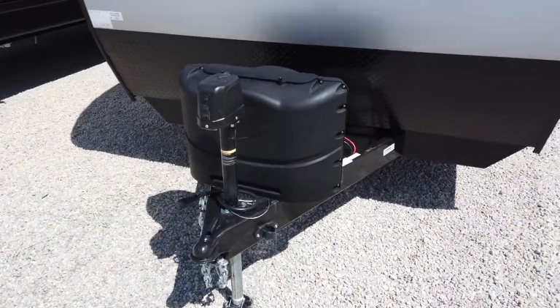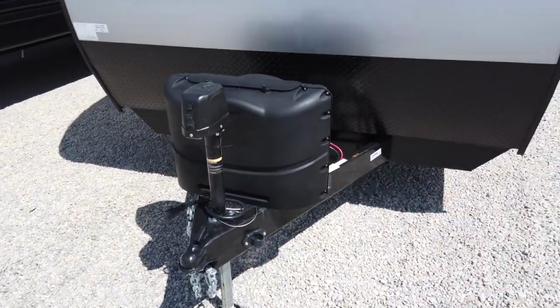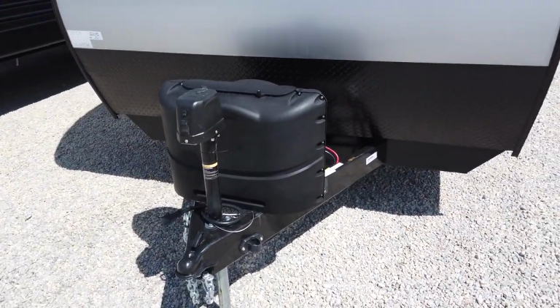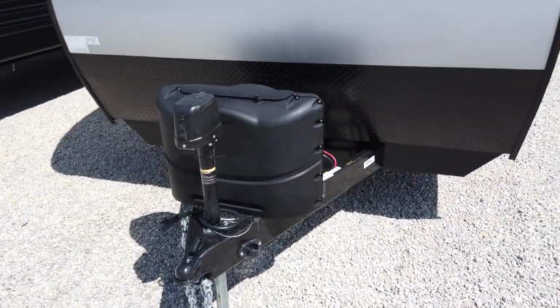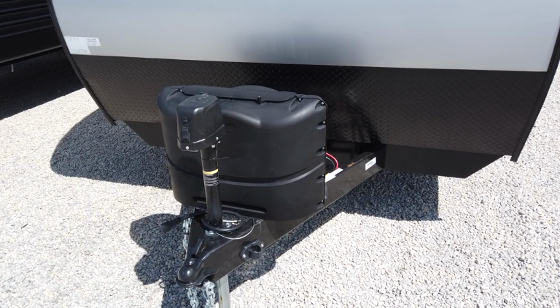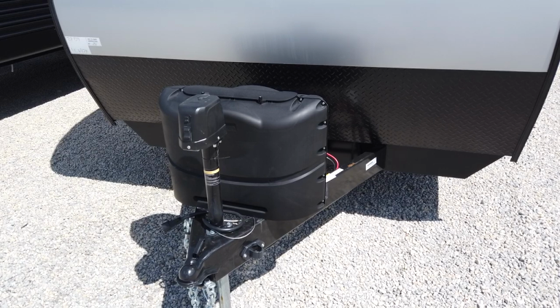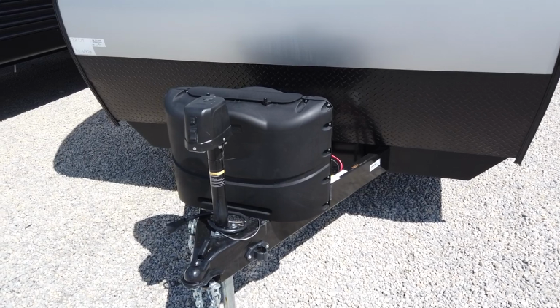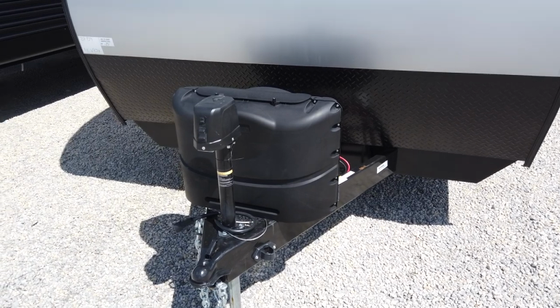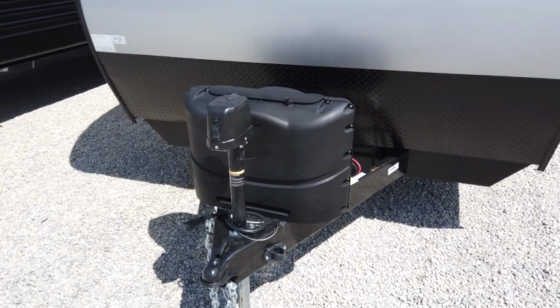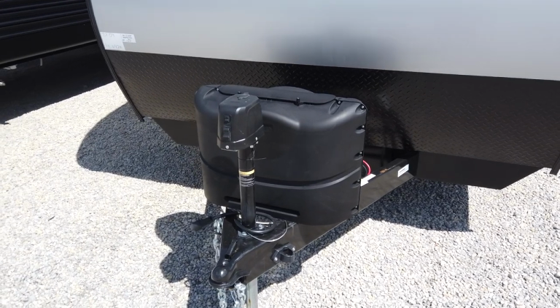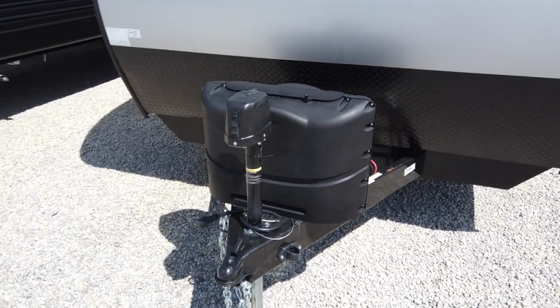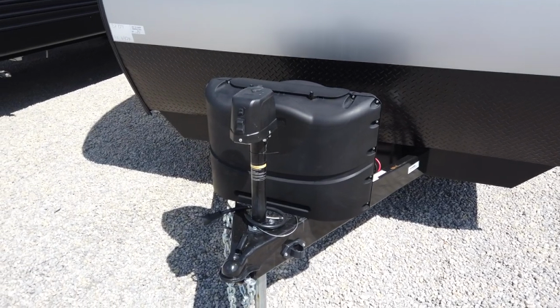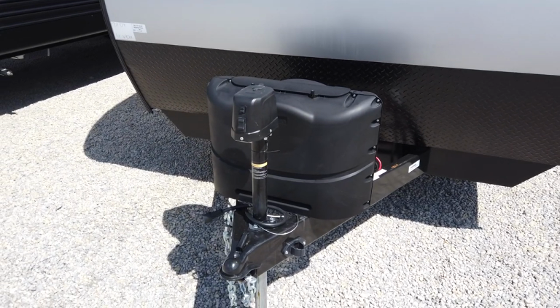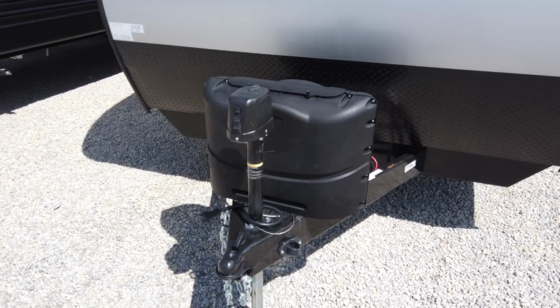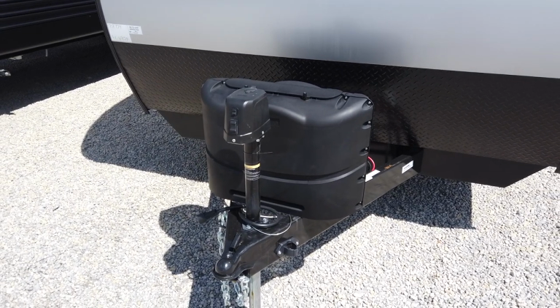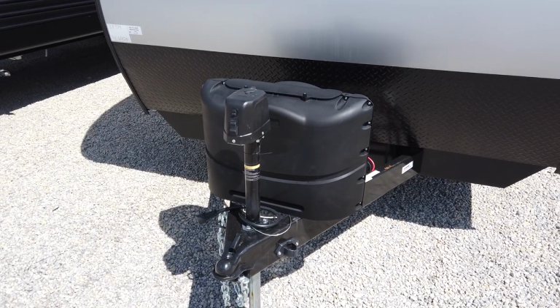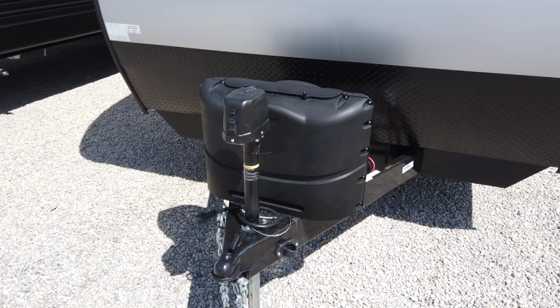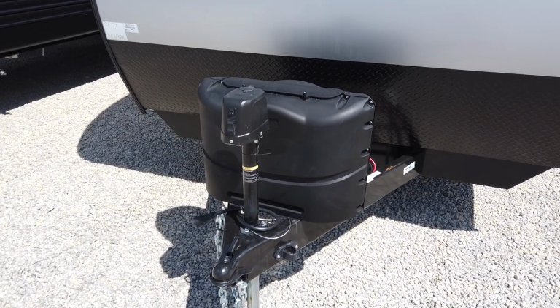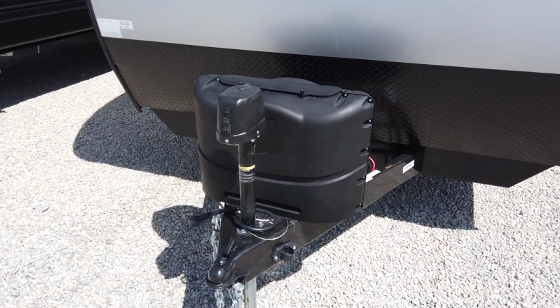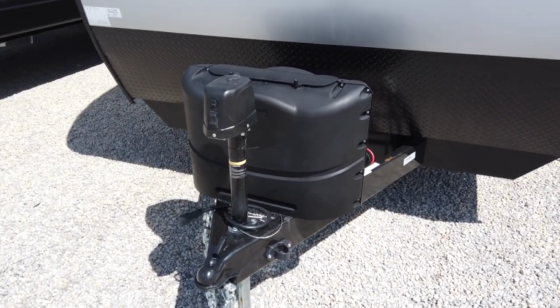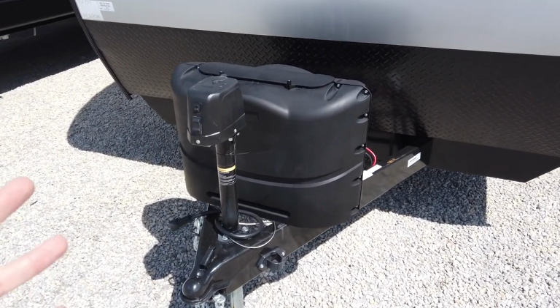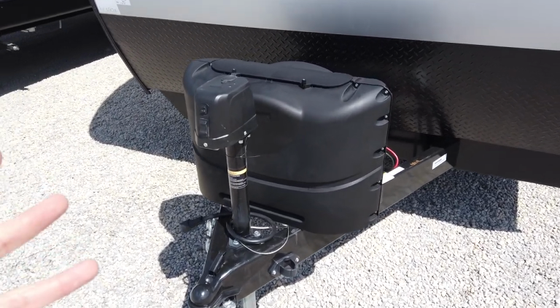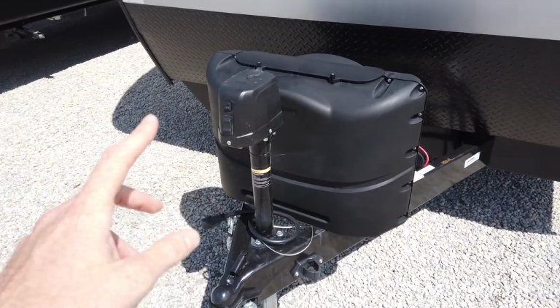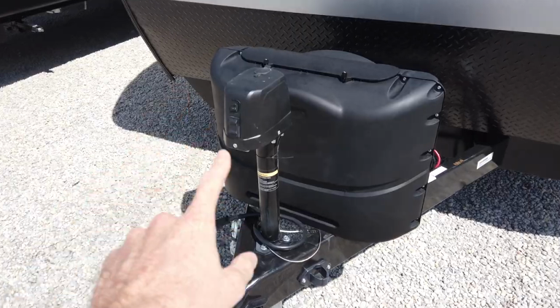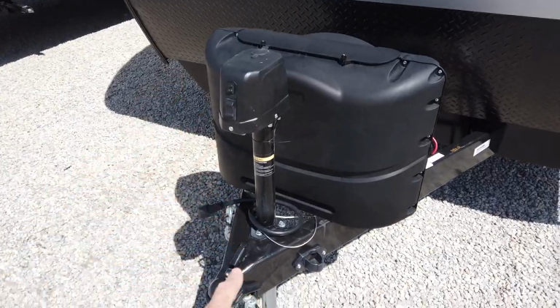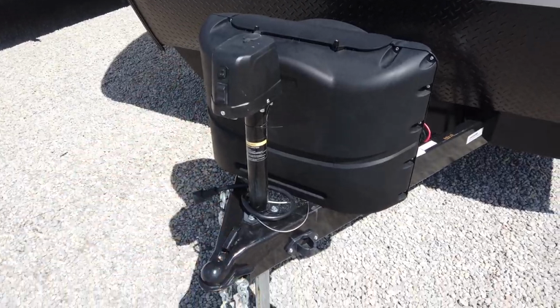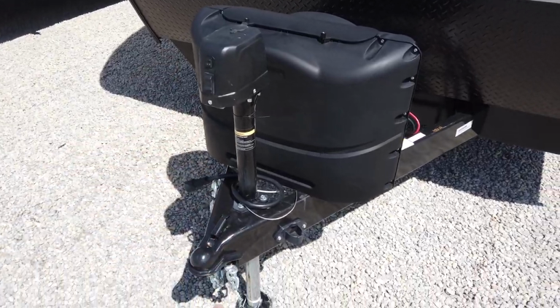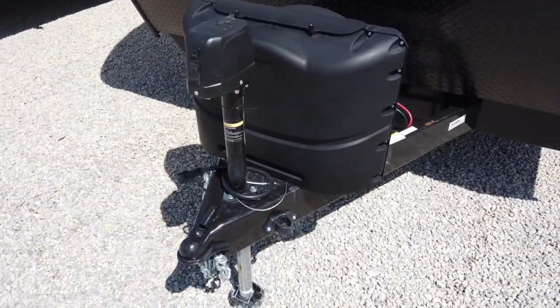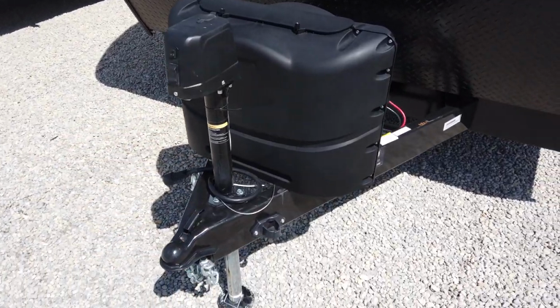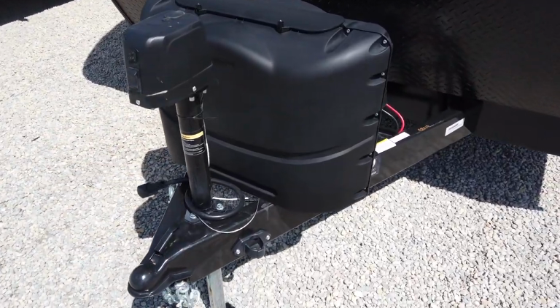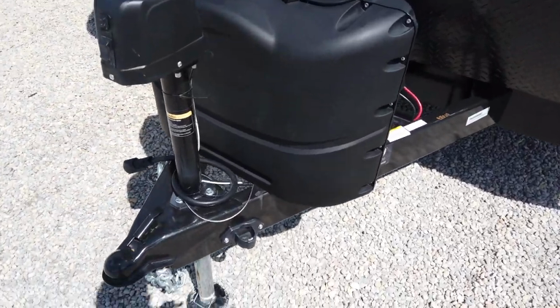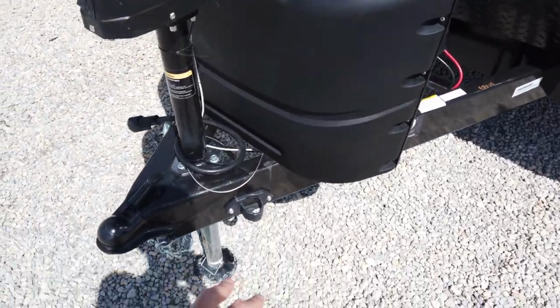Some dealers call that prep and filling the propane, which seems like a big deal, but at Paul Sherry's we just include it in the sale. There's no charge for that.